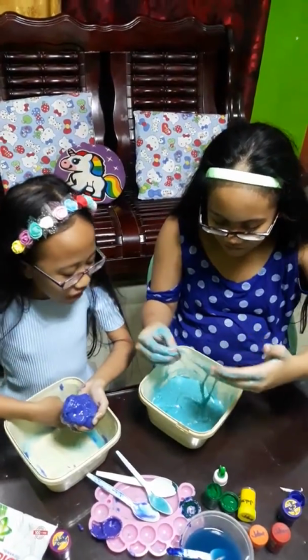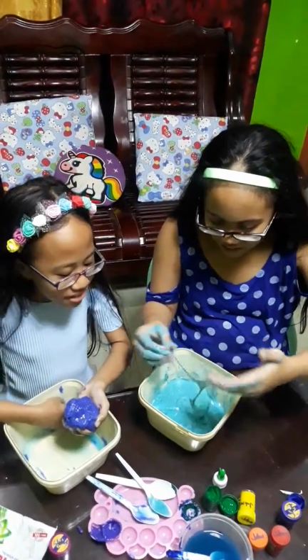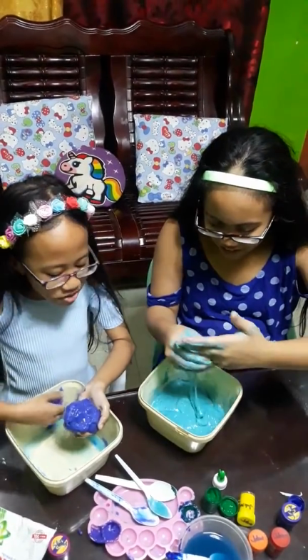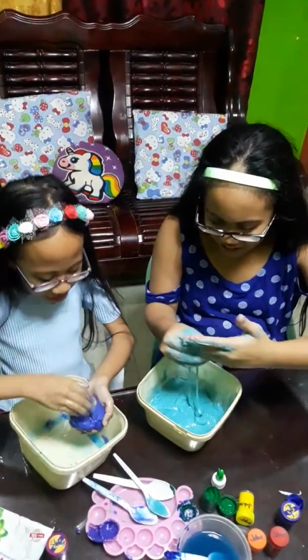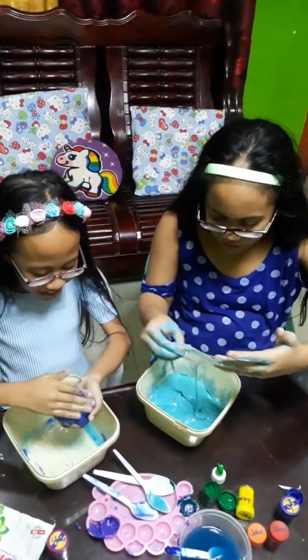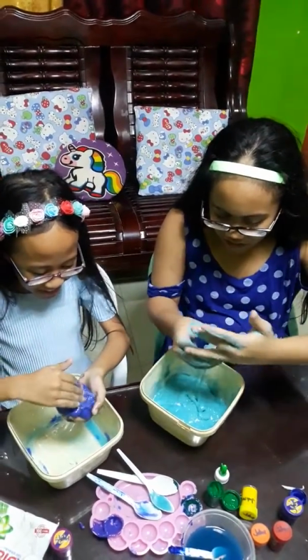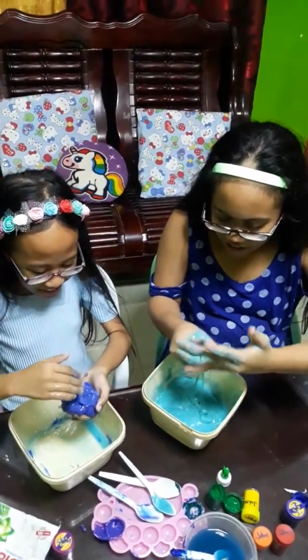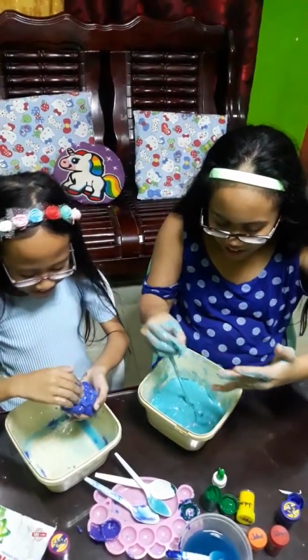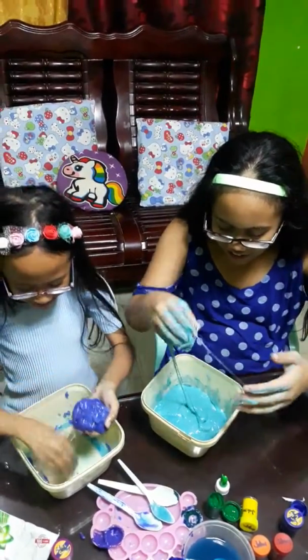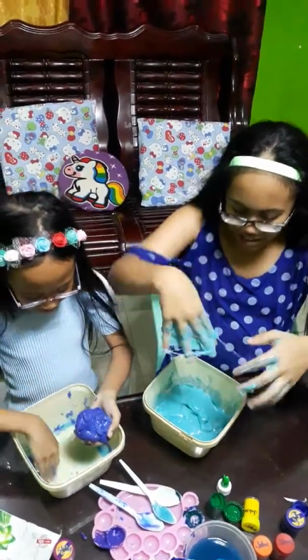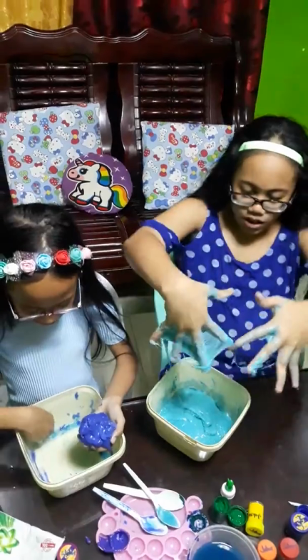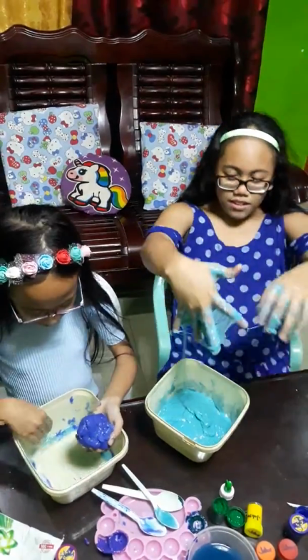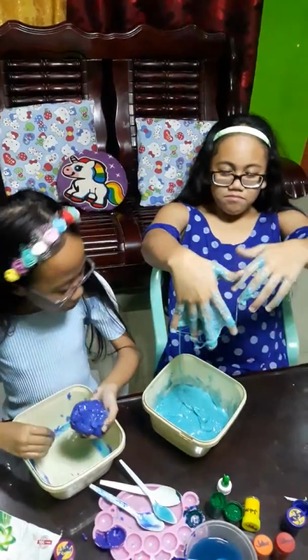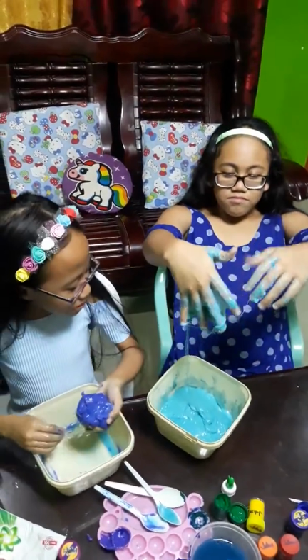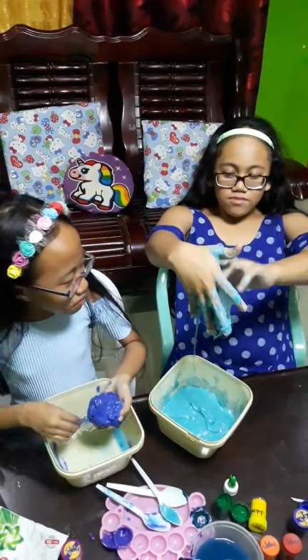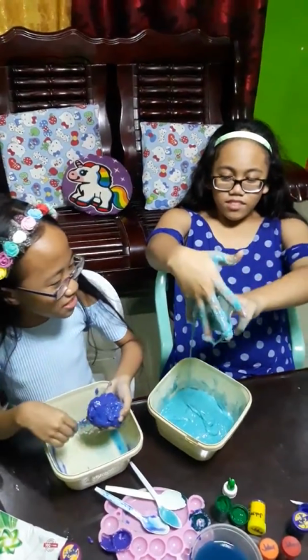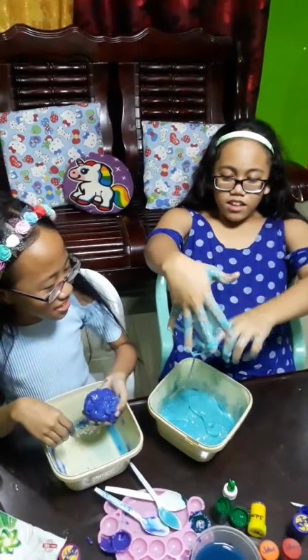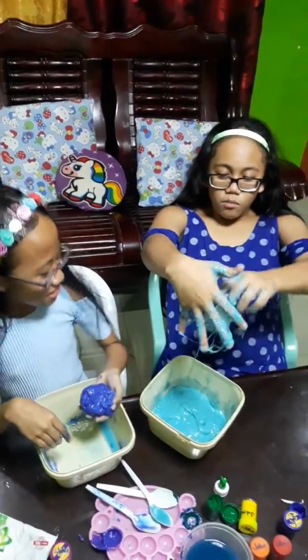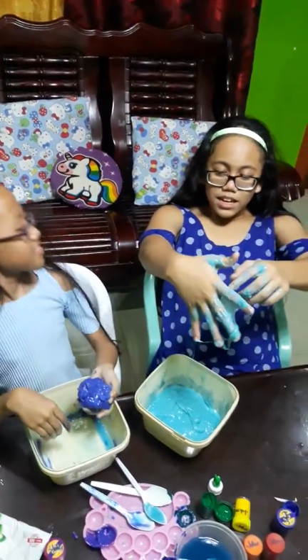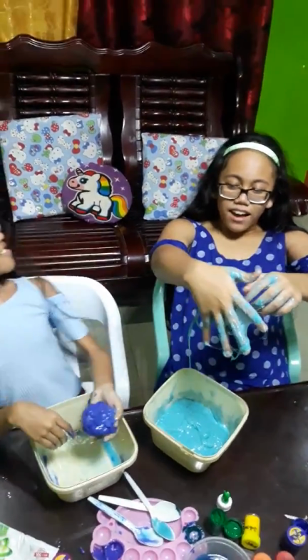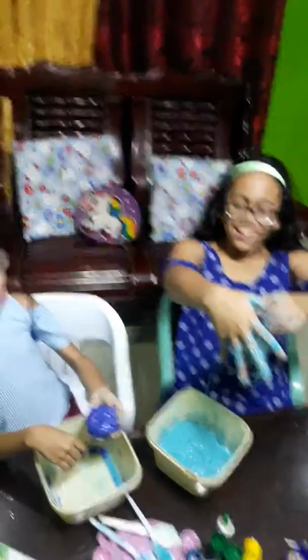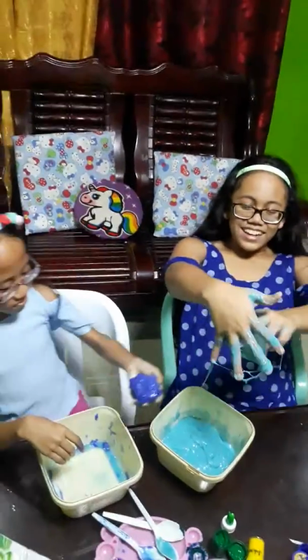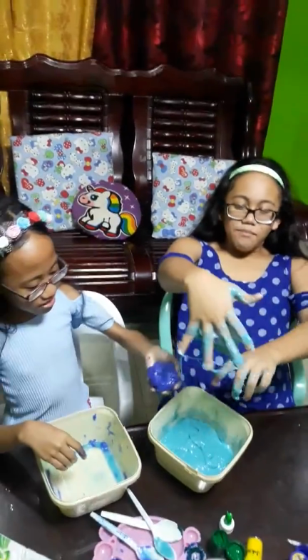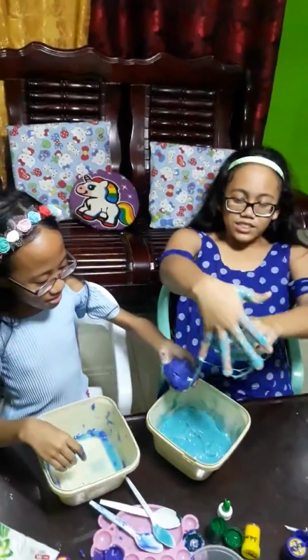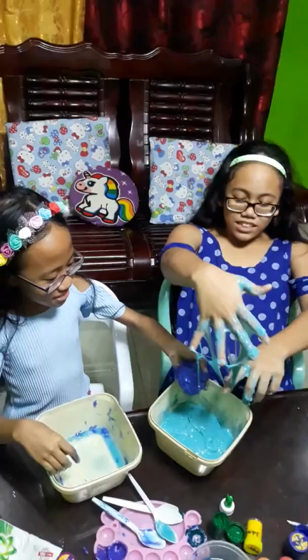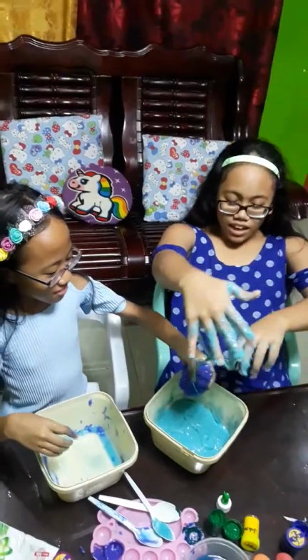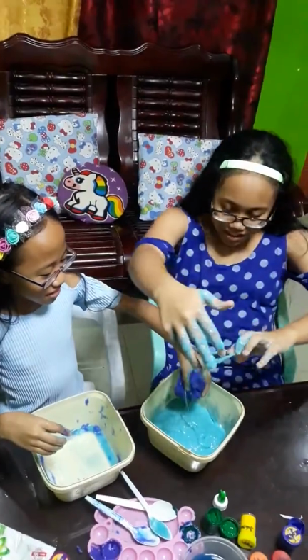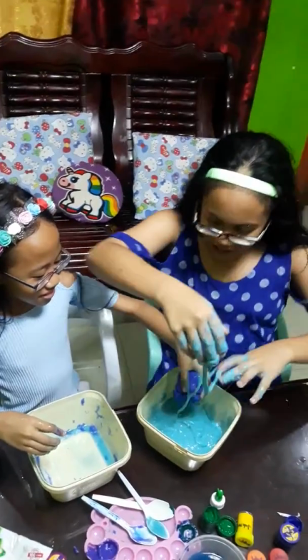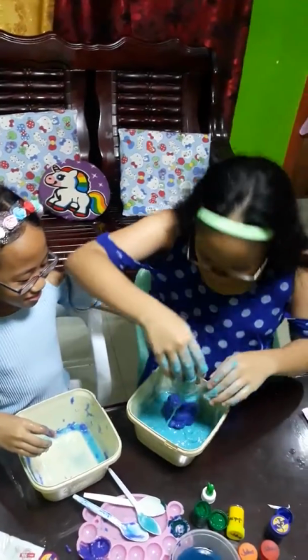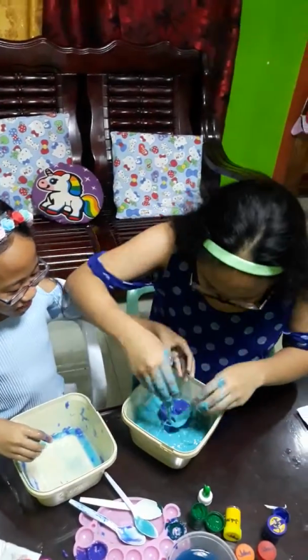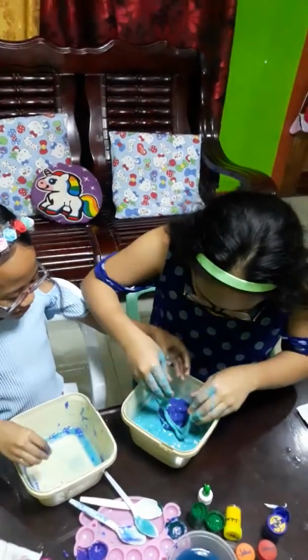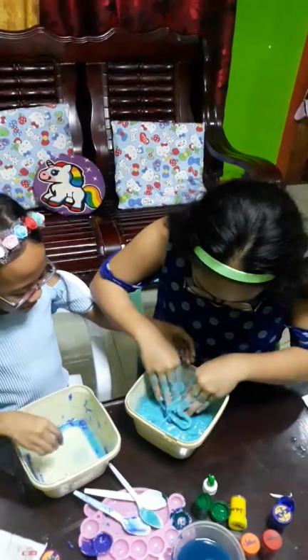I'll mix it in your container. Yeah. No, no, mix it in my container. No, mix it in mine. Mine is too sticky, okay? I'll do it.